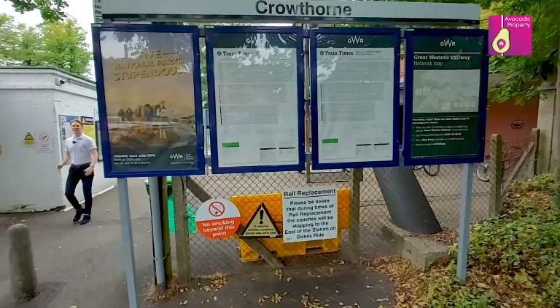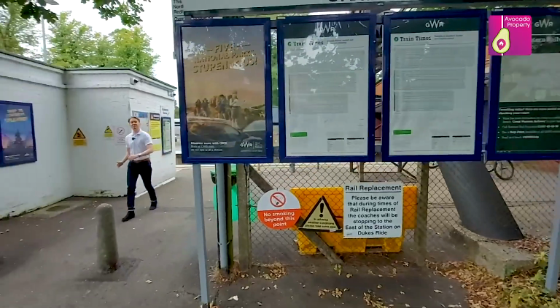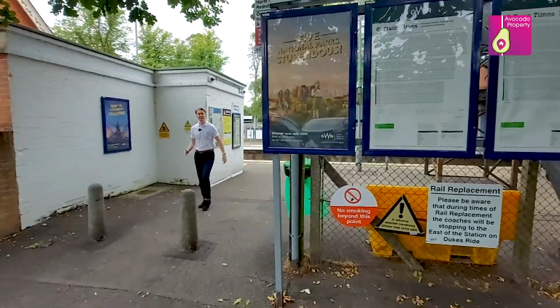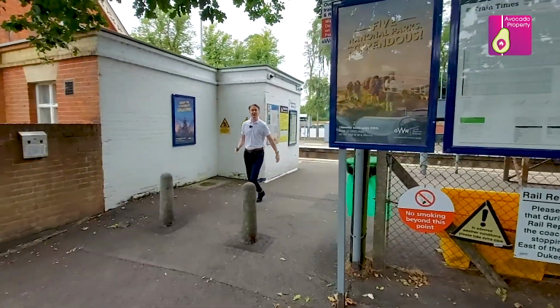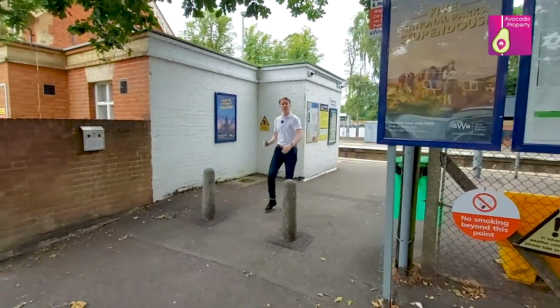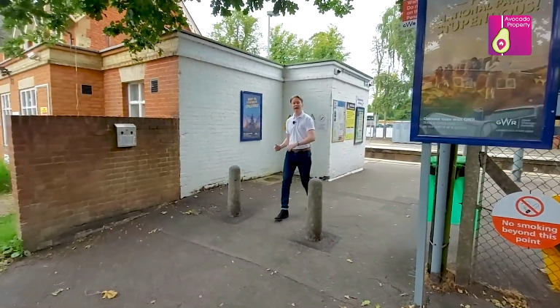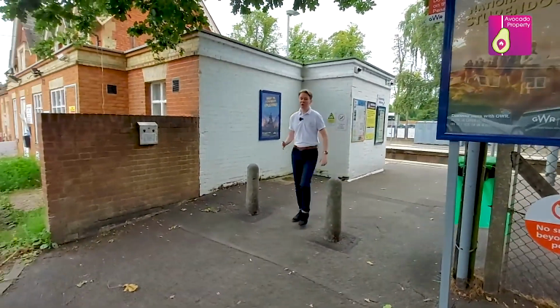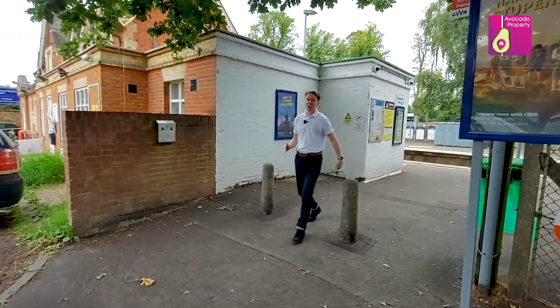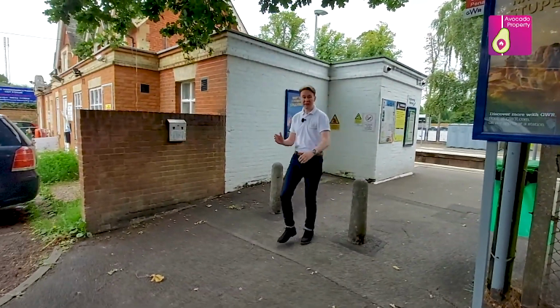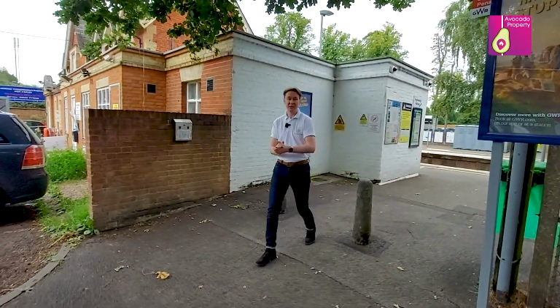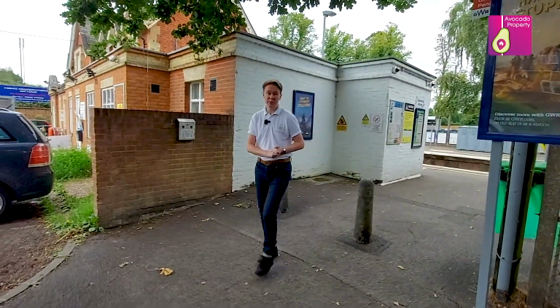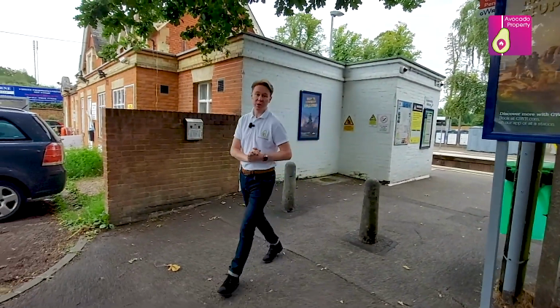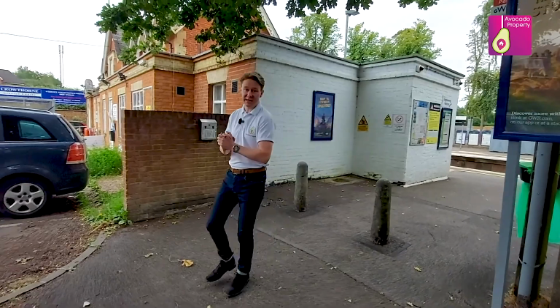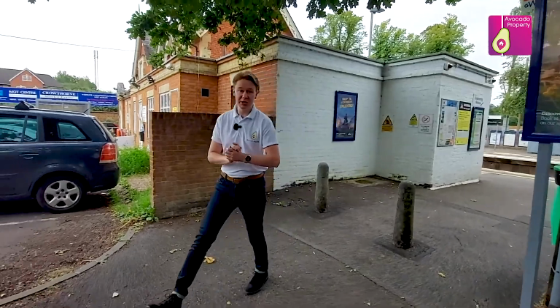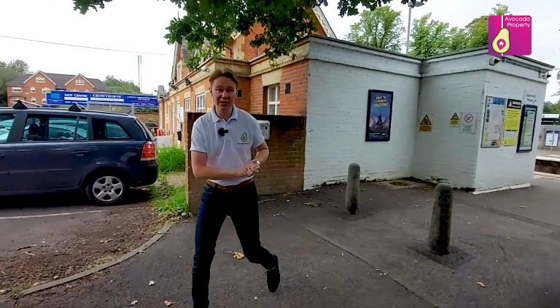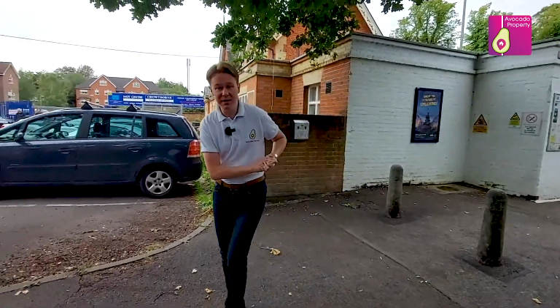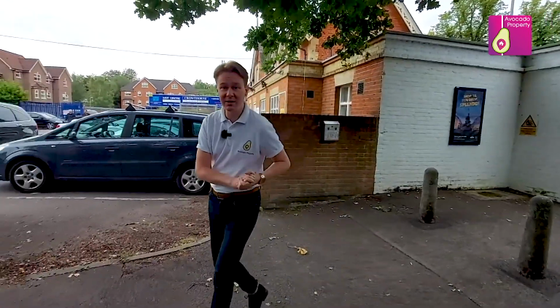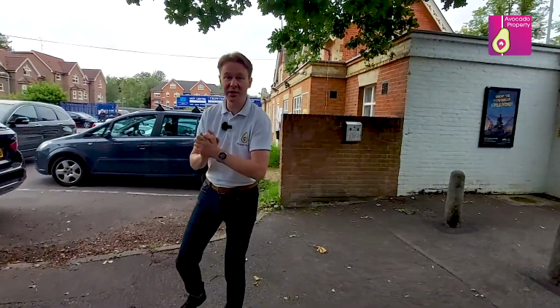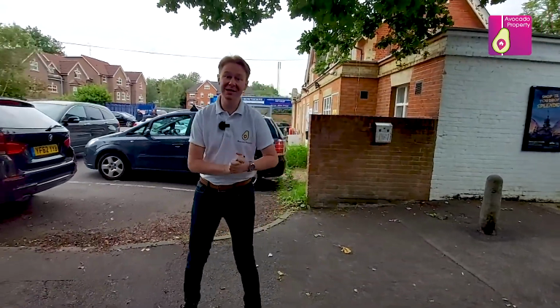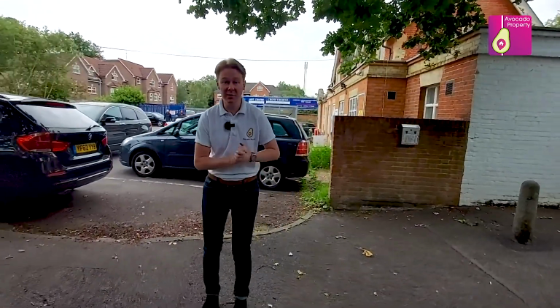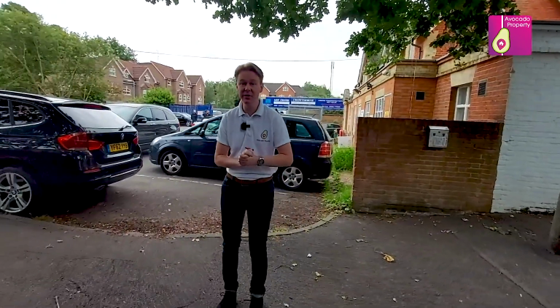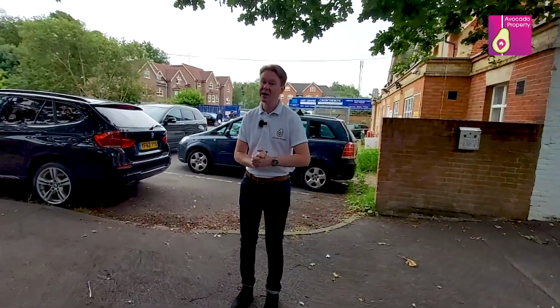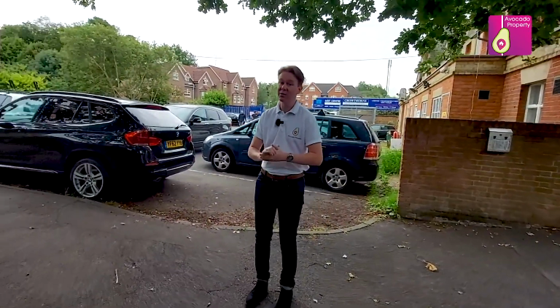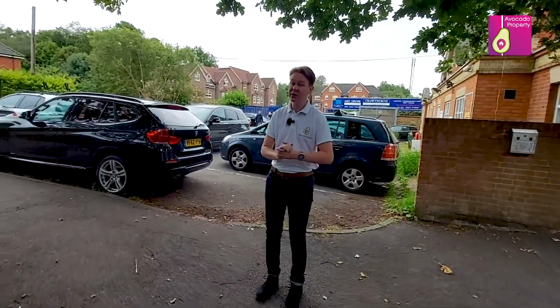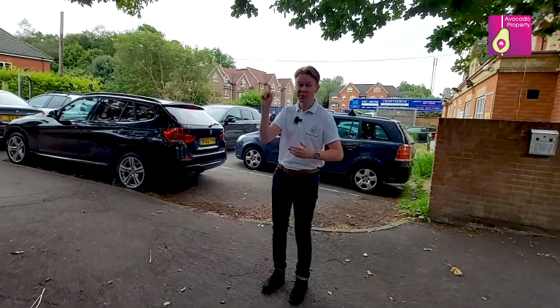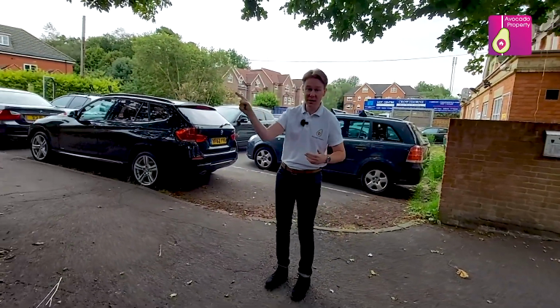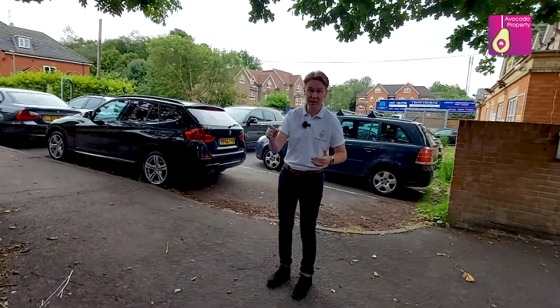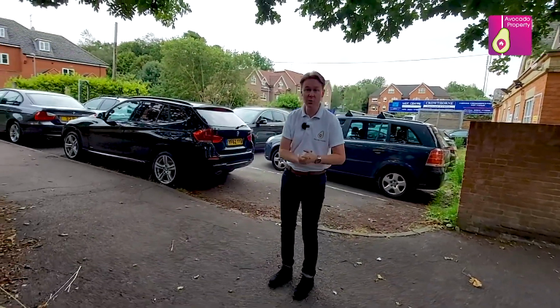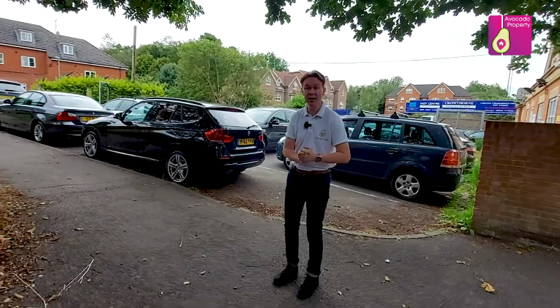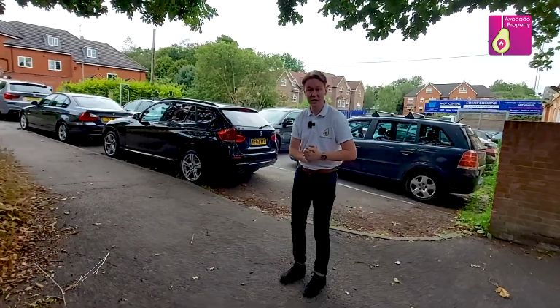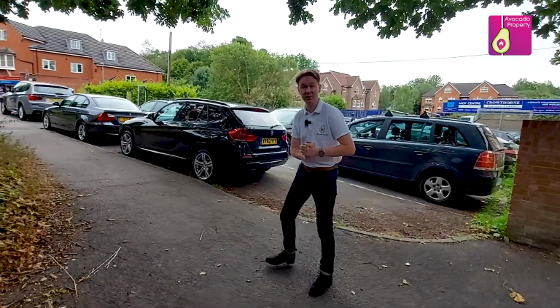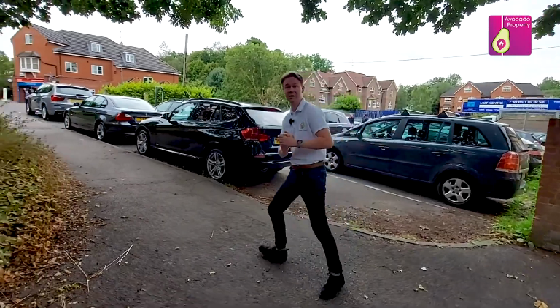Thanks Mike, and finally you join me at Crowthorne train station, with one end taking you straight into Reading and the other into Guildford. Now literally the property is a couple of minutes walk away — let's go and have a look inside.